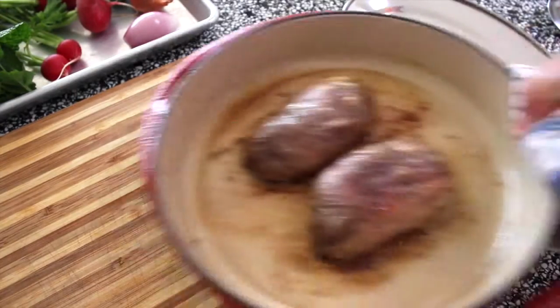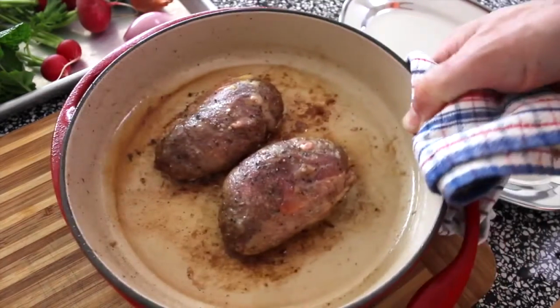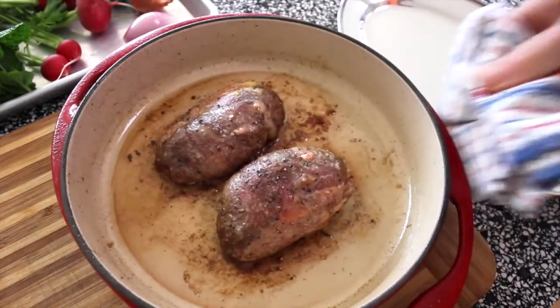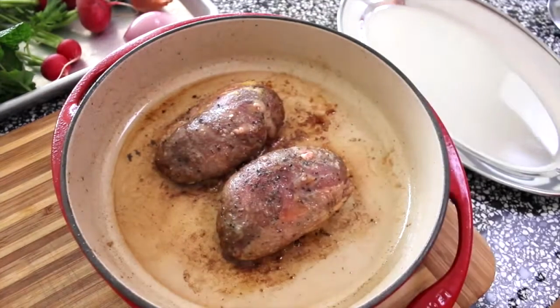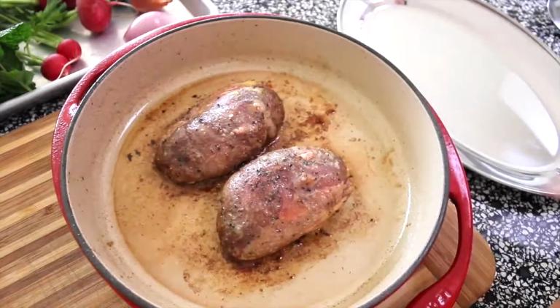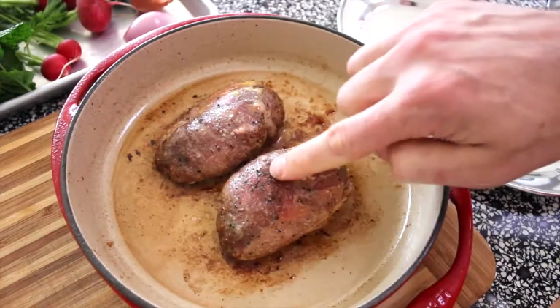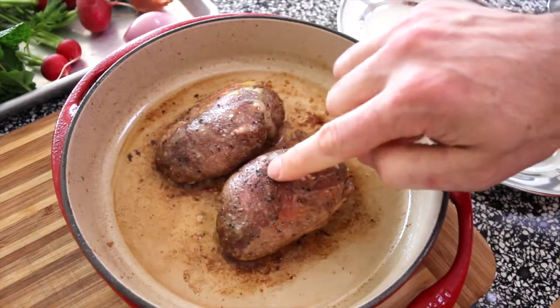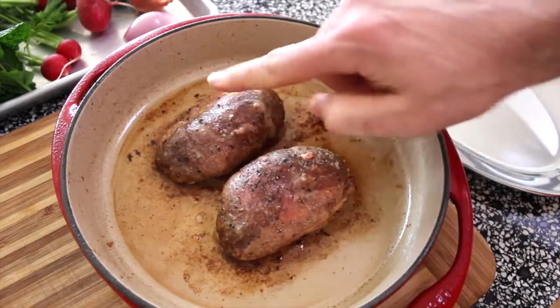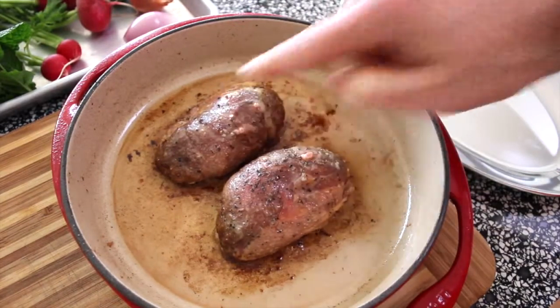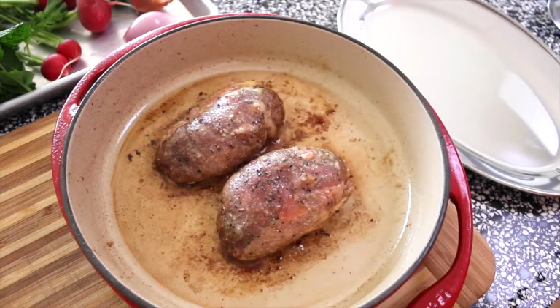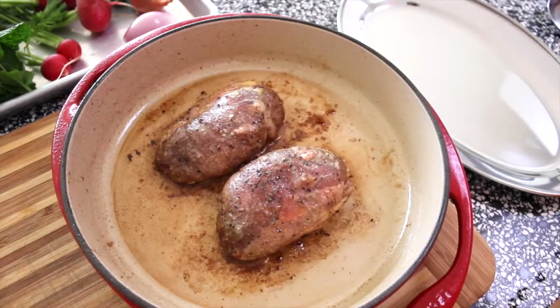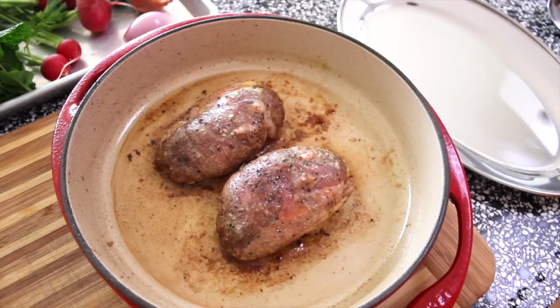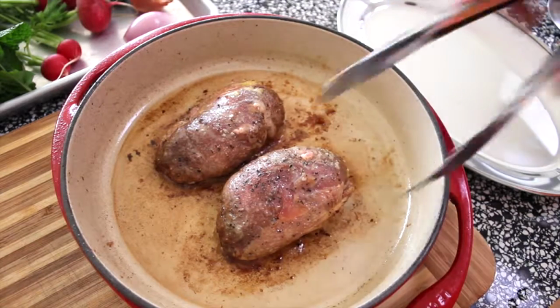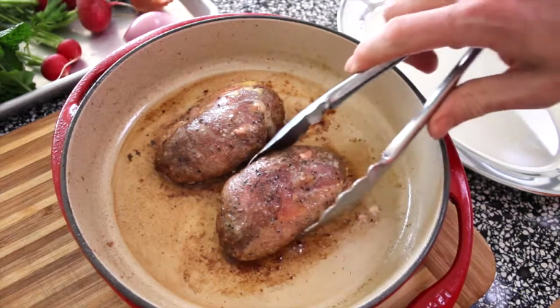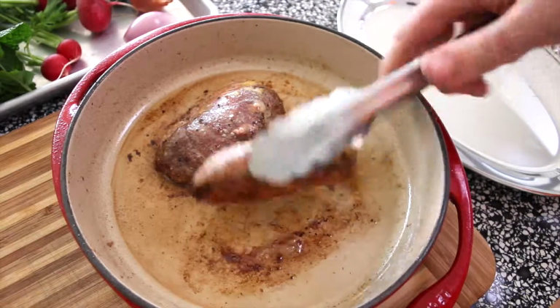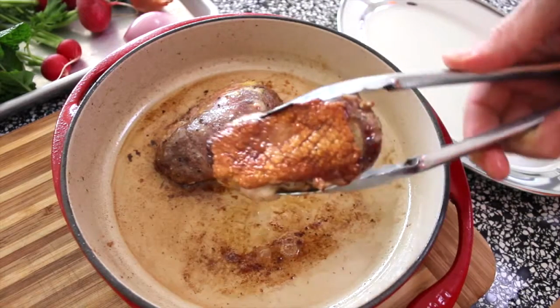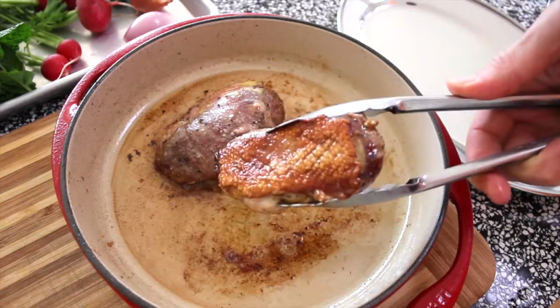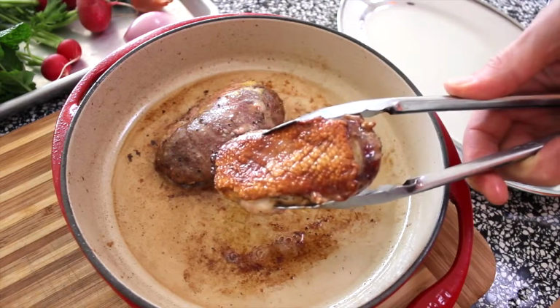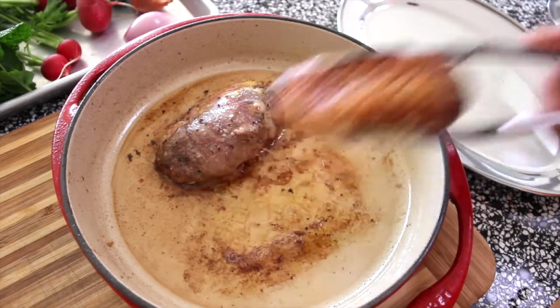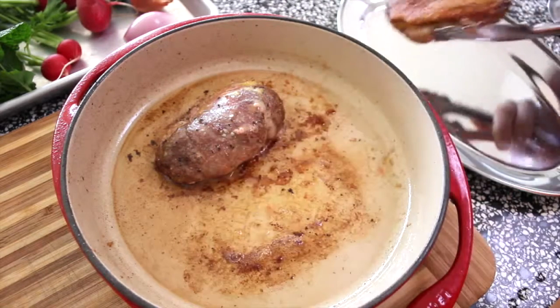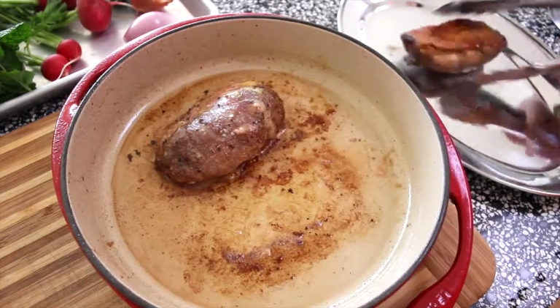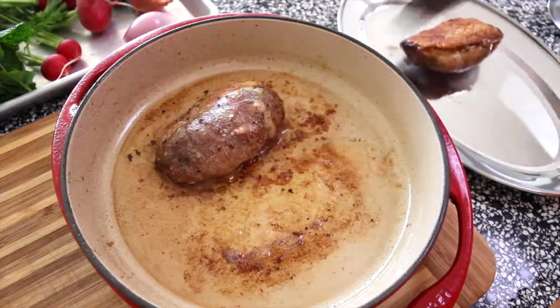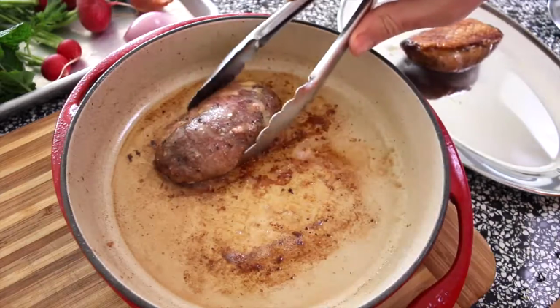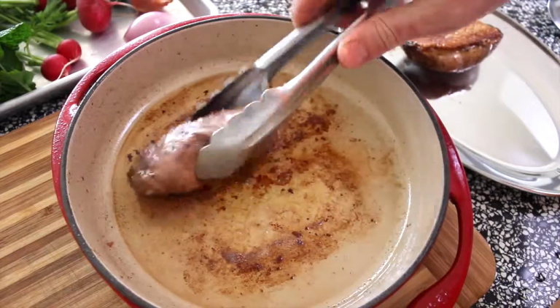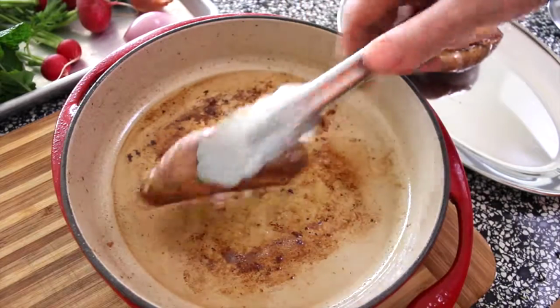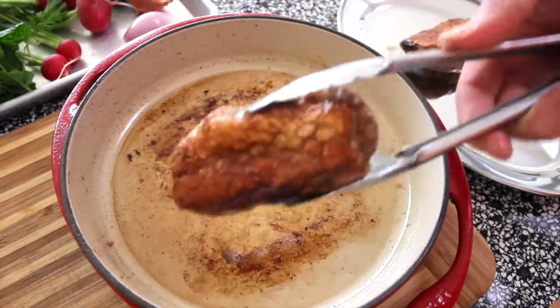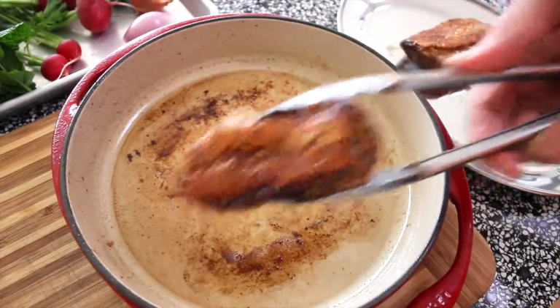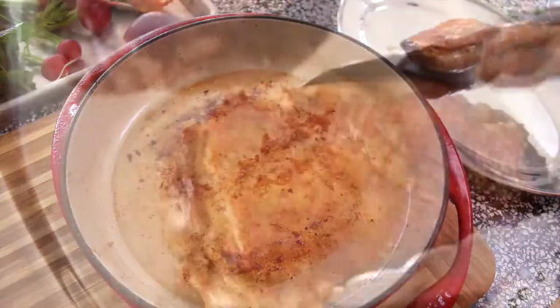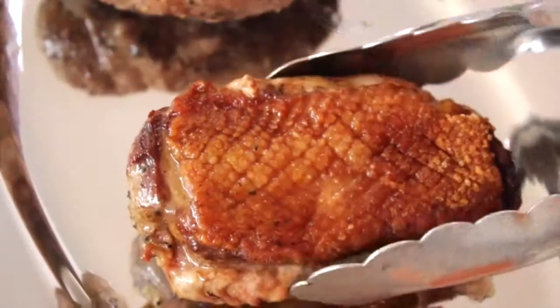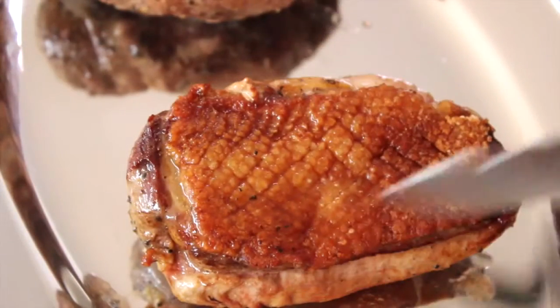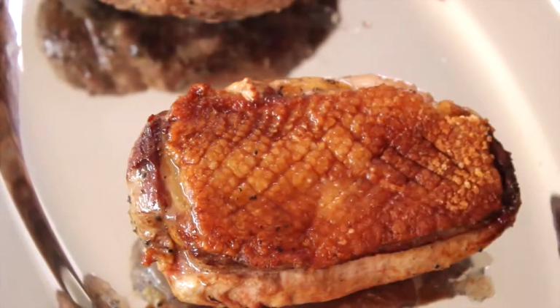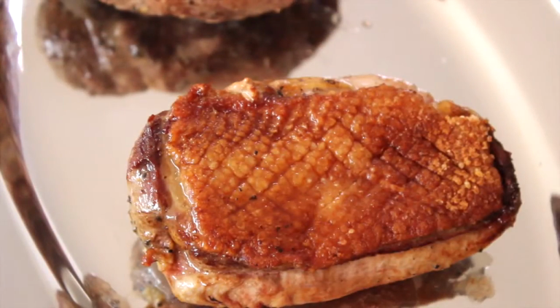Here it is — straight out of the oven. They're quite soft, but now they have to rest. For the first time, they go skin side up so the skin dries out and becomes nice and crispy. Look at that — beautiful.